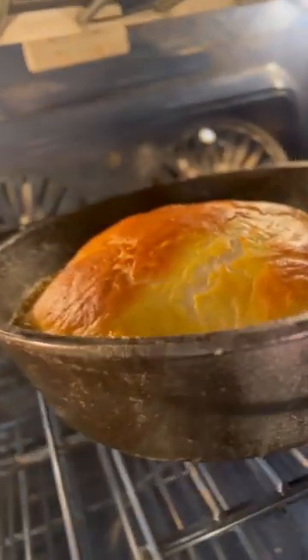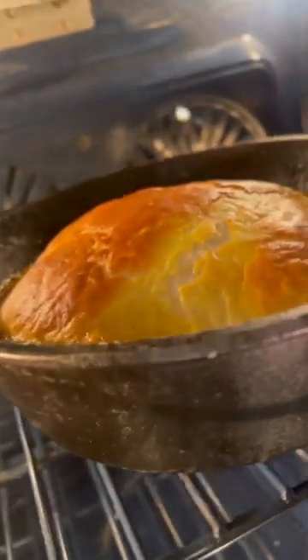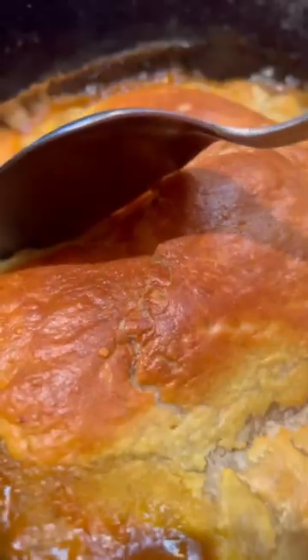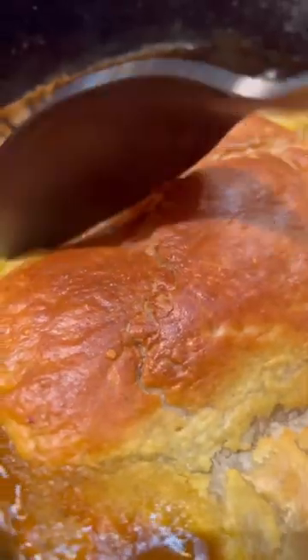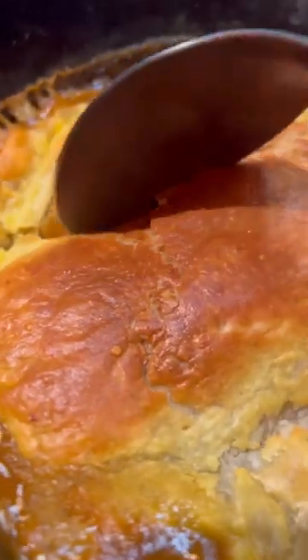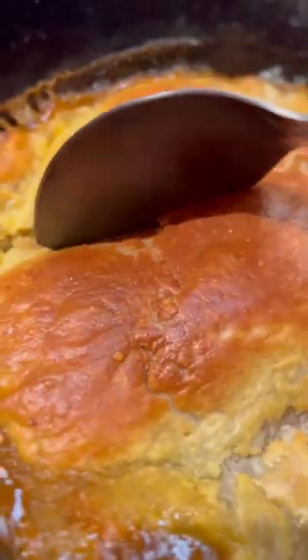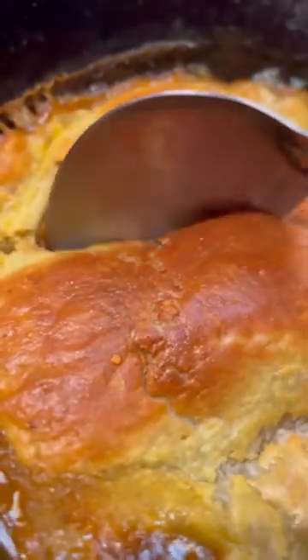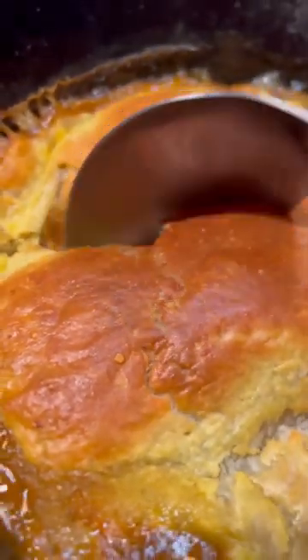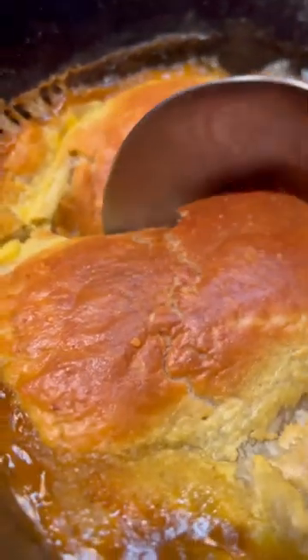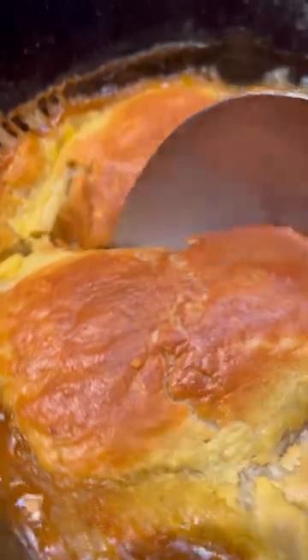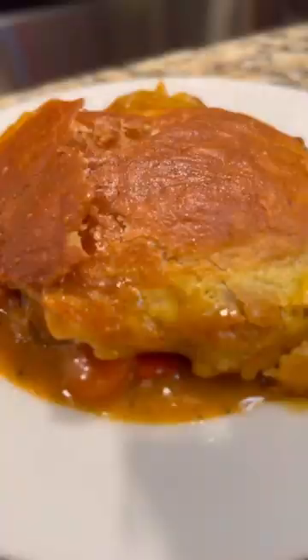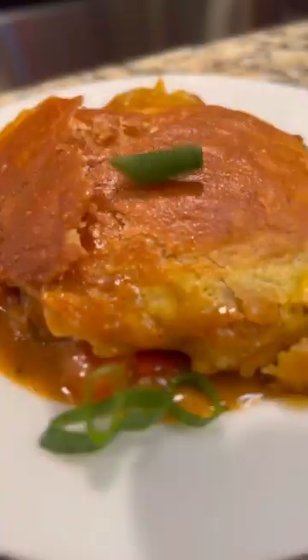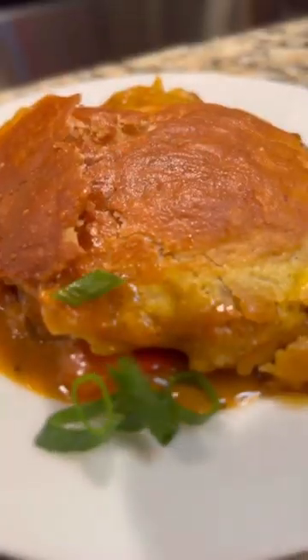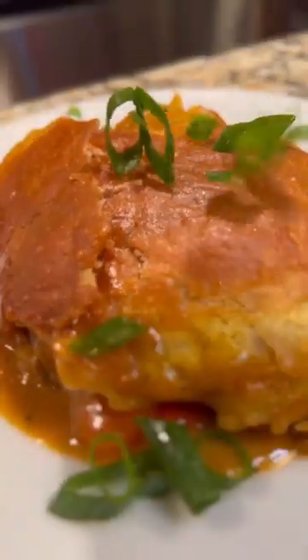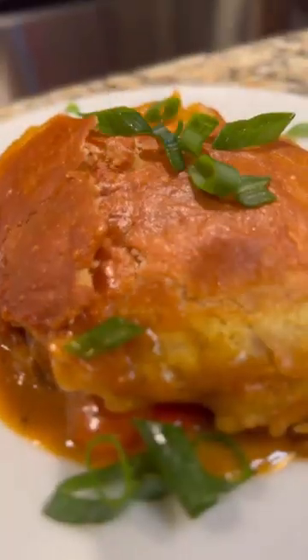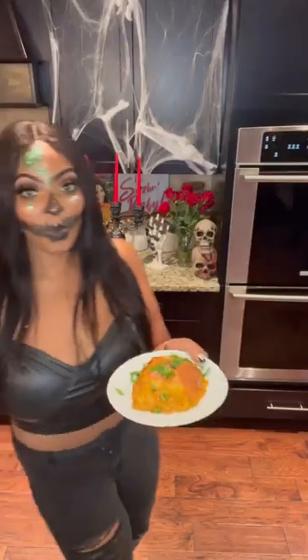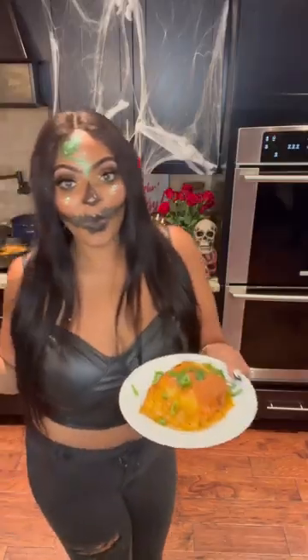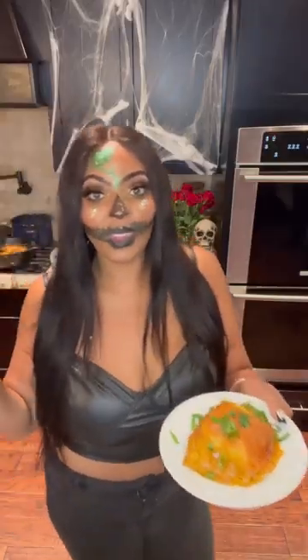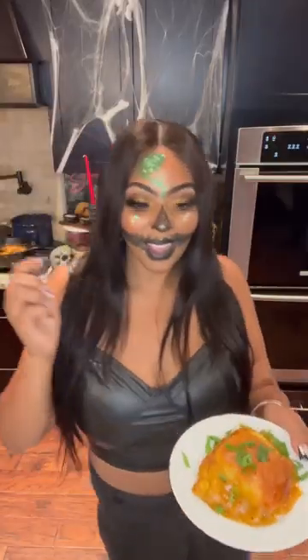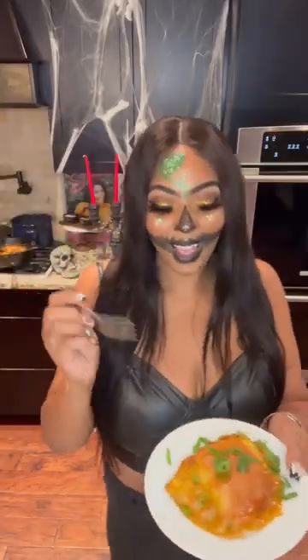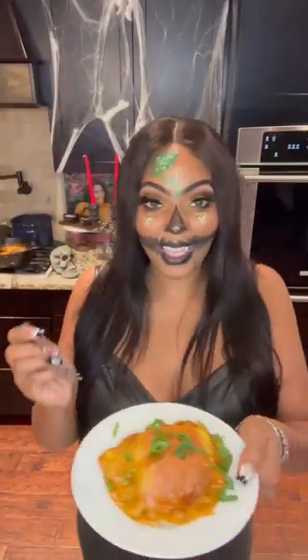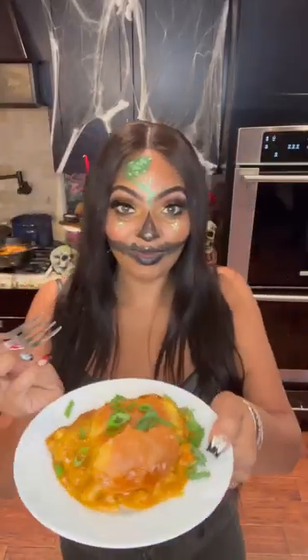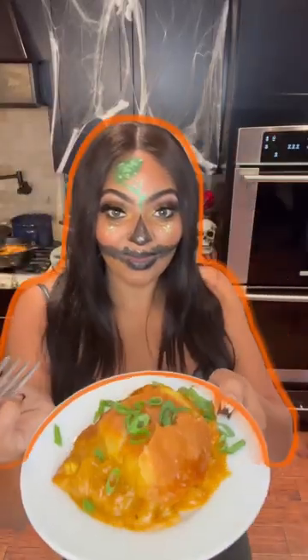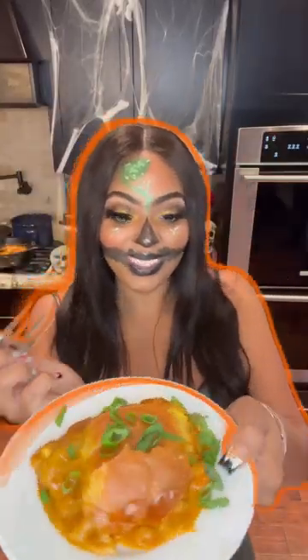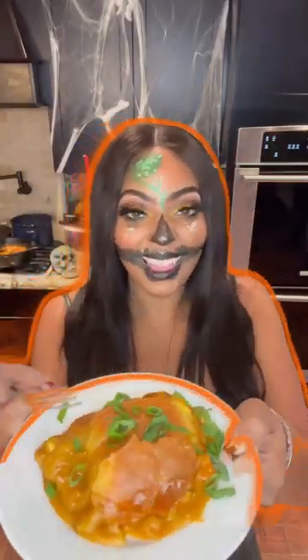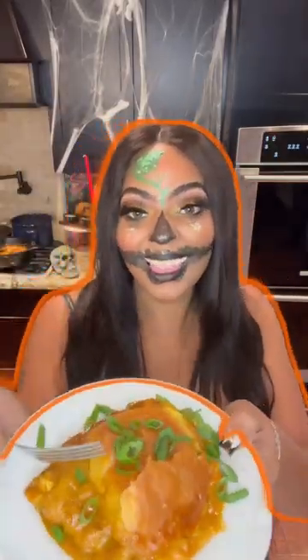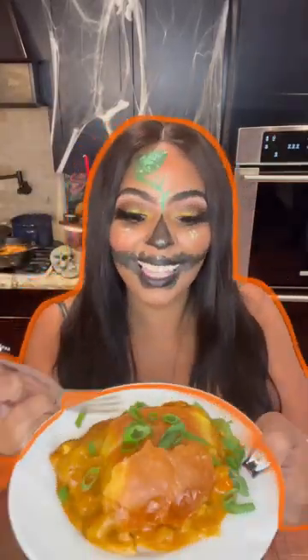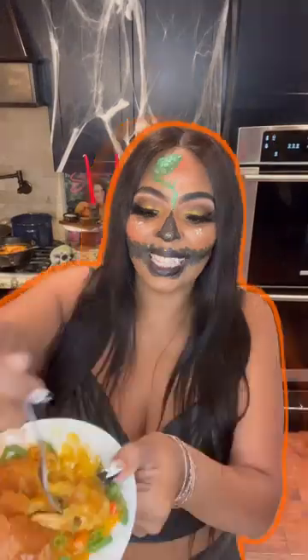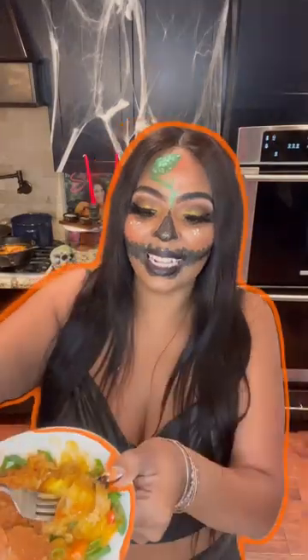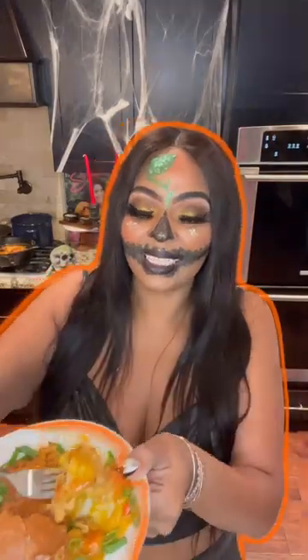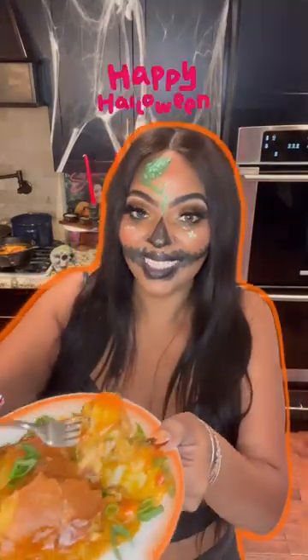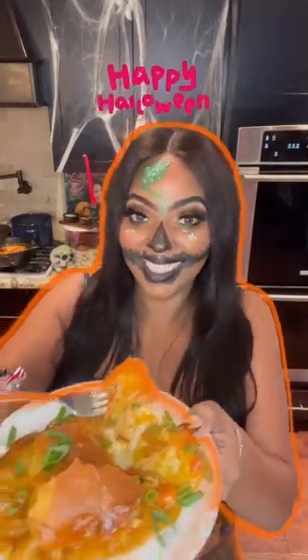Then you're going to coat it with a little bit of egg wash so you get that nice crust. Put it in the oven at 400 for about 20 minutes, and baby, this is it.